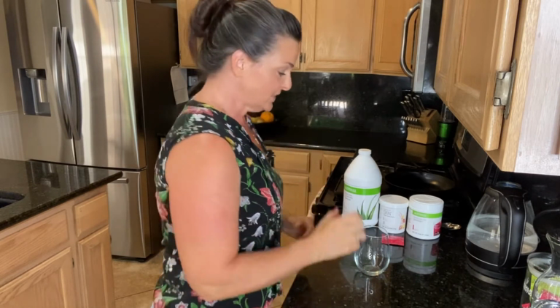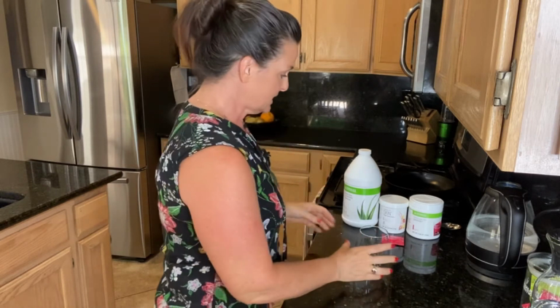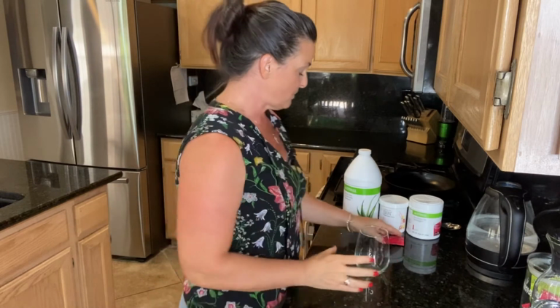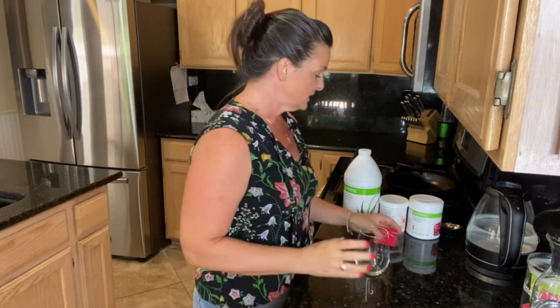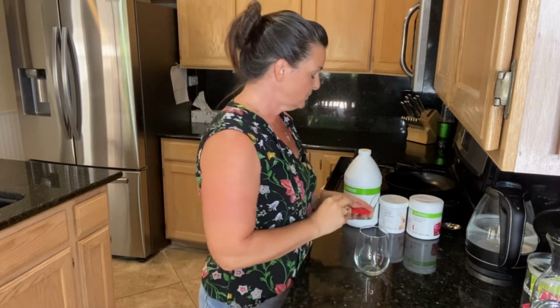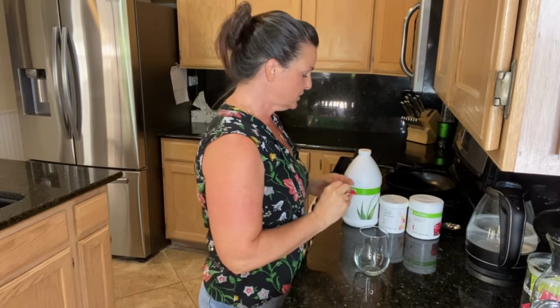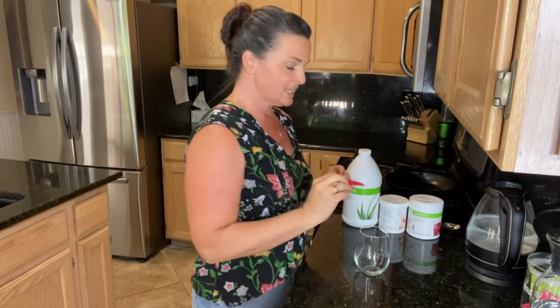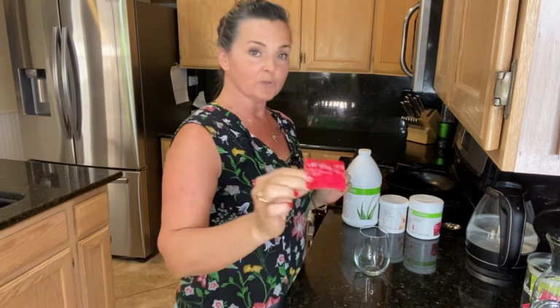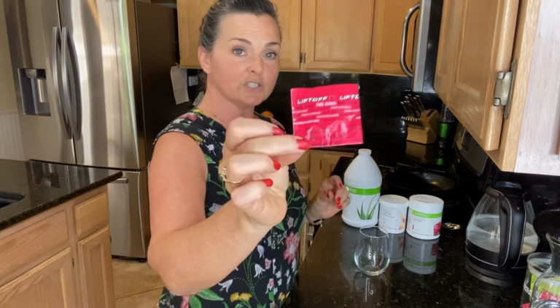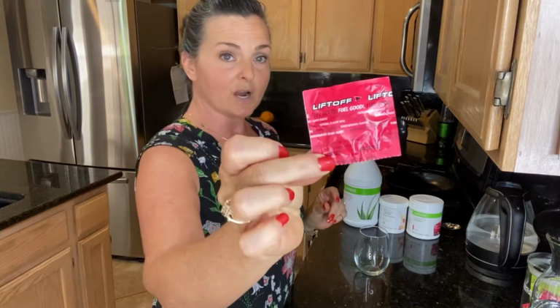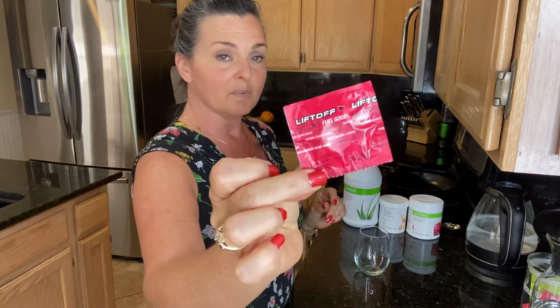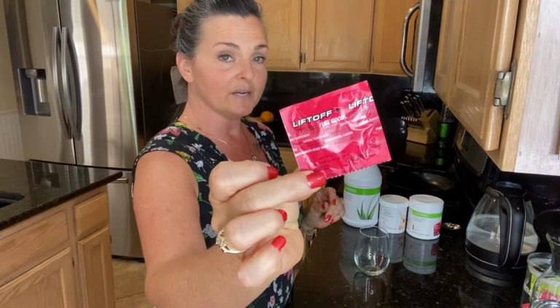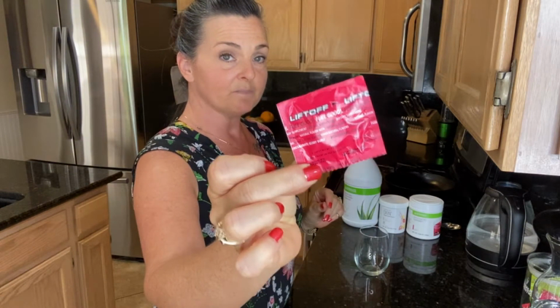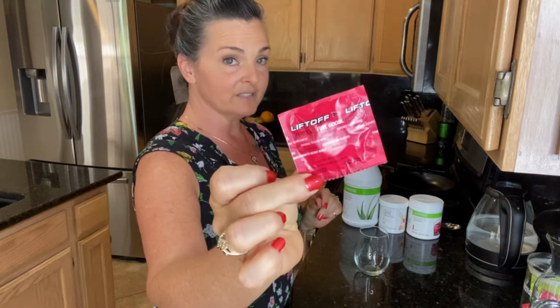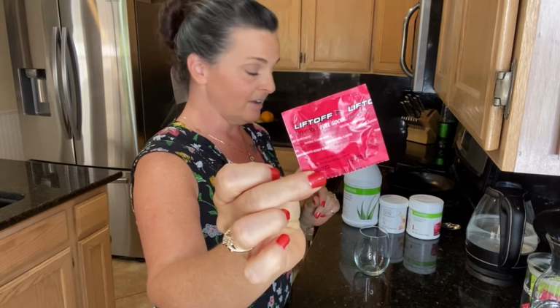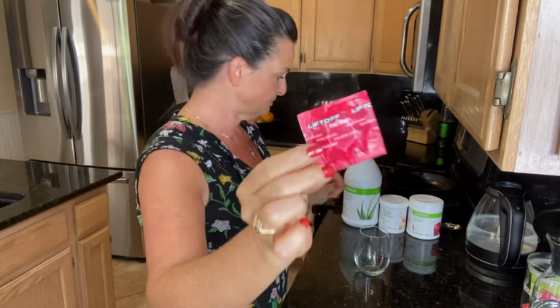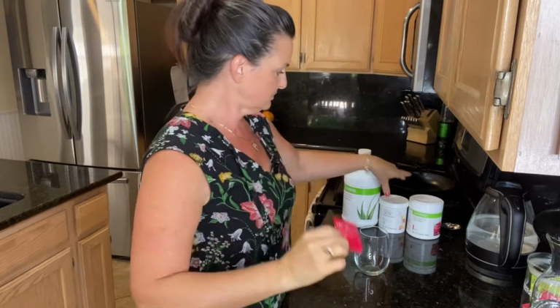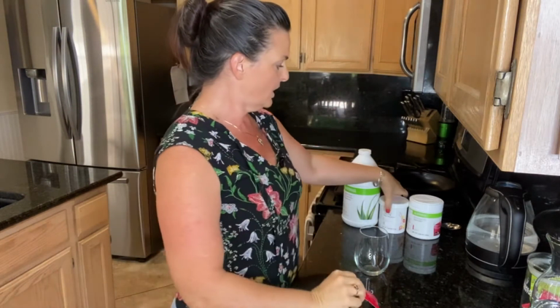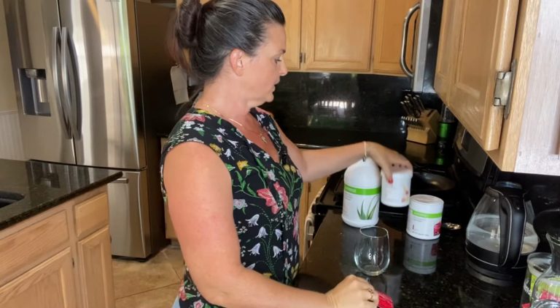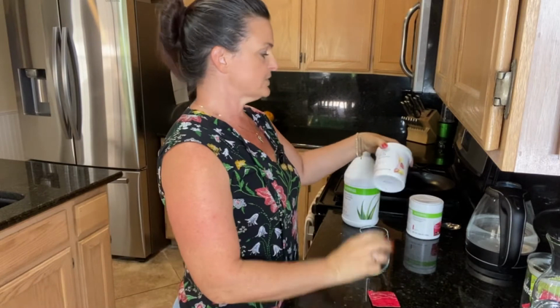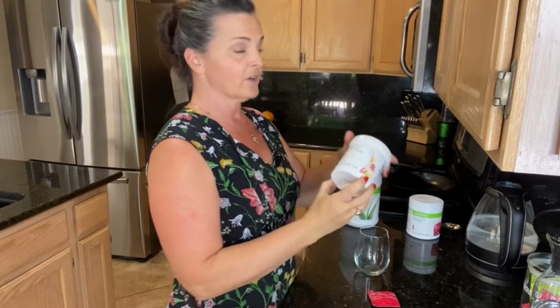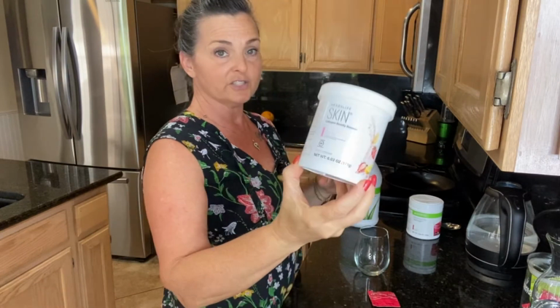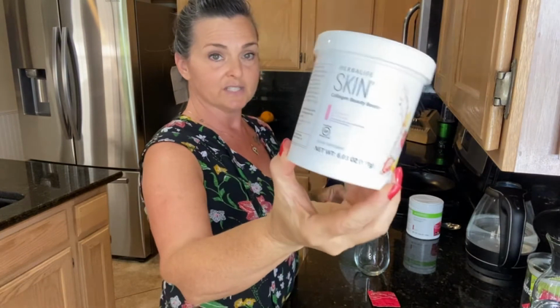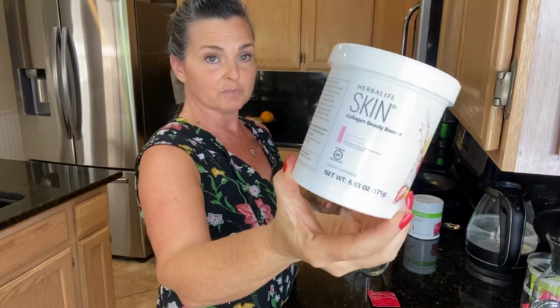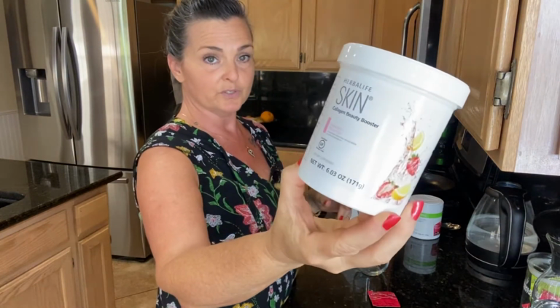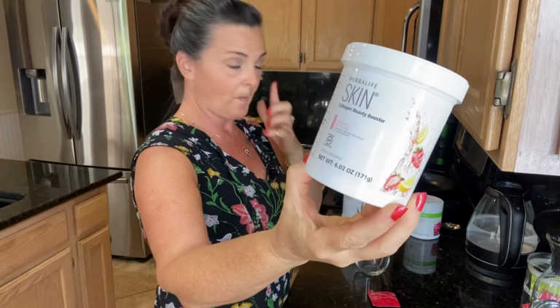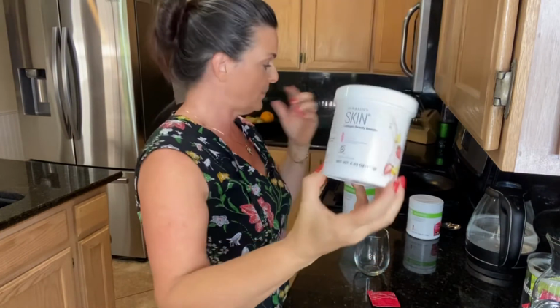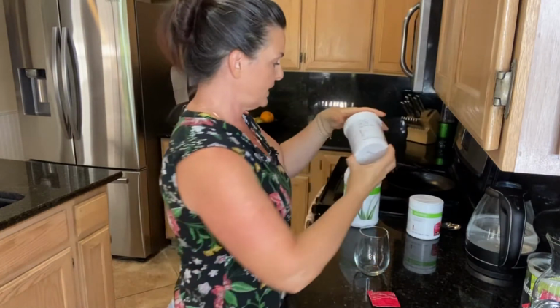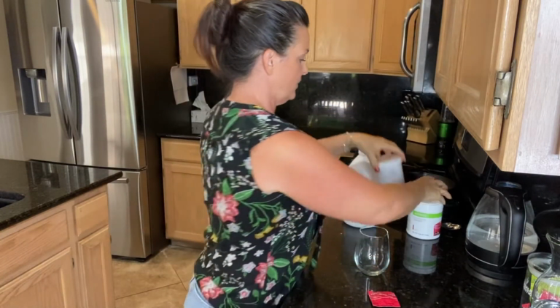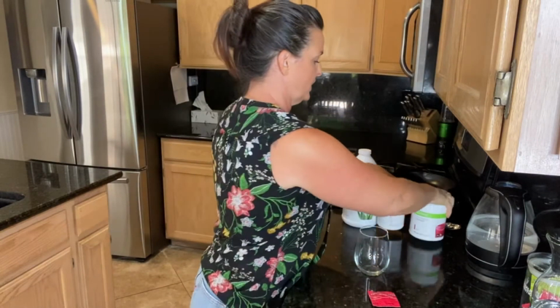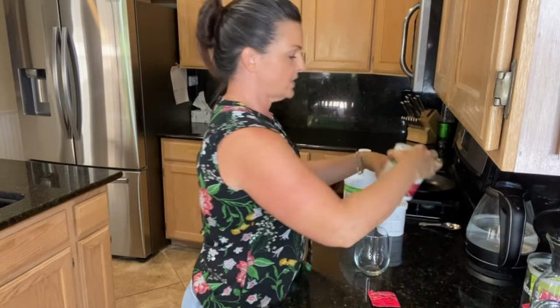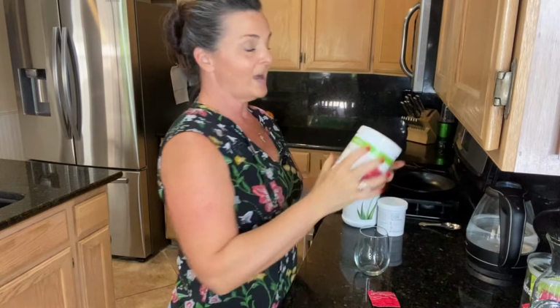Alright, so let's get this mixed up. What we're going to use today is our Palm Berry Liftoff, our Collagen Skin Booster, and our Wild Berry flavored beverage mix.